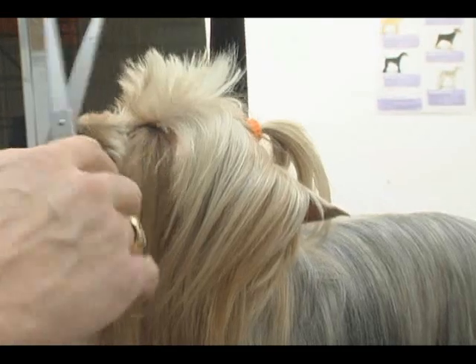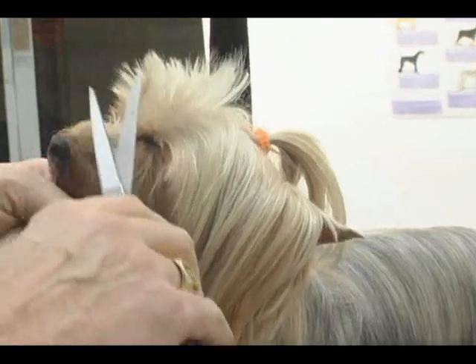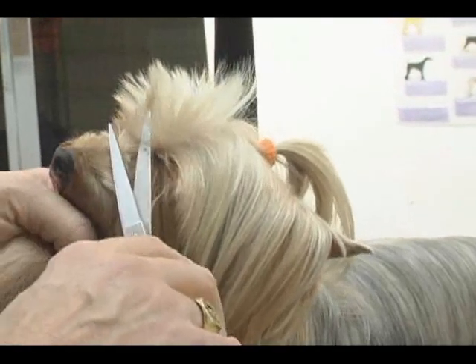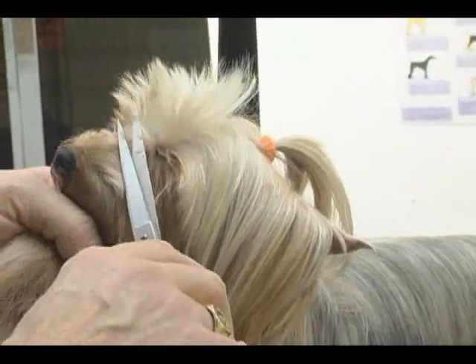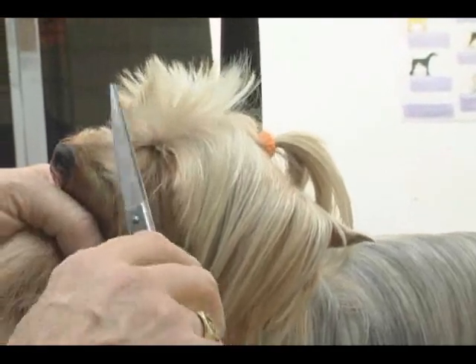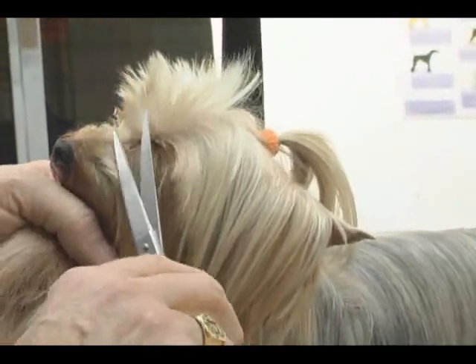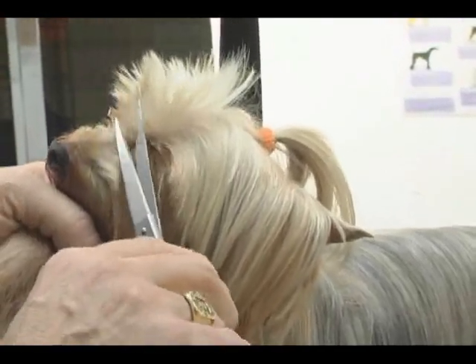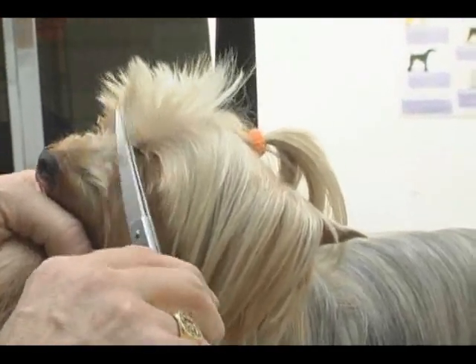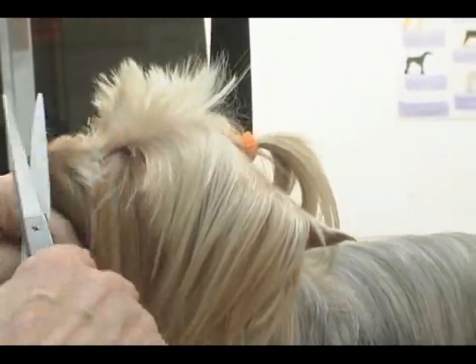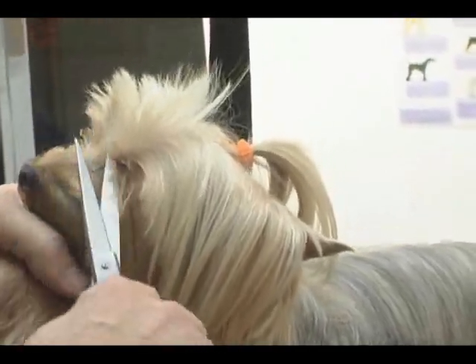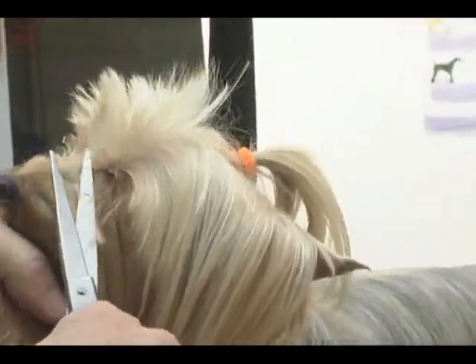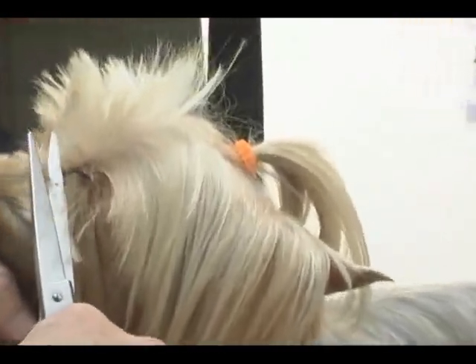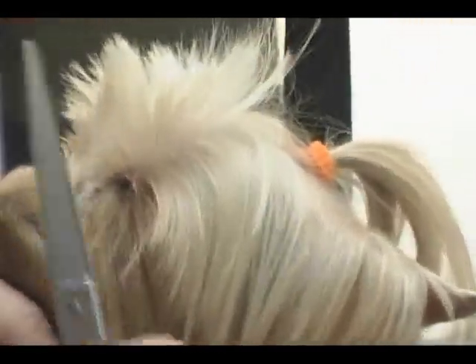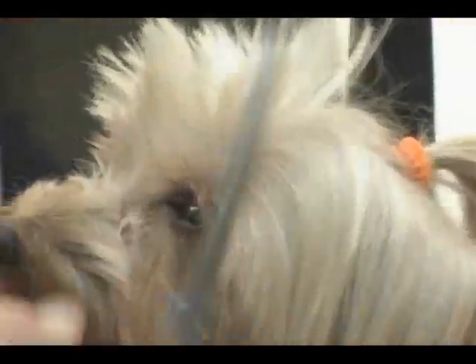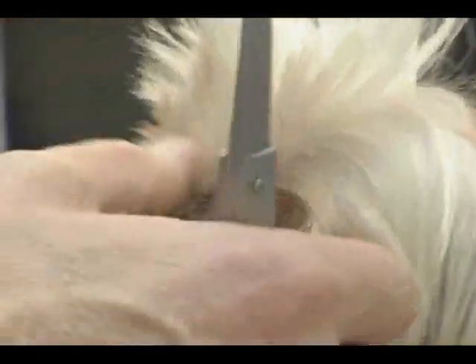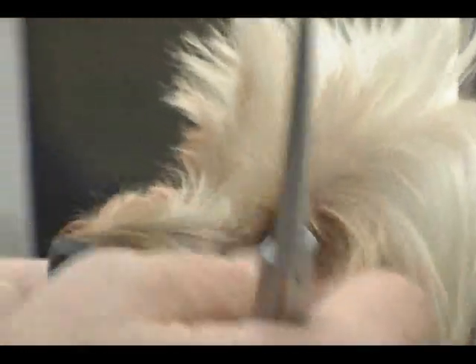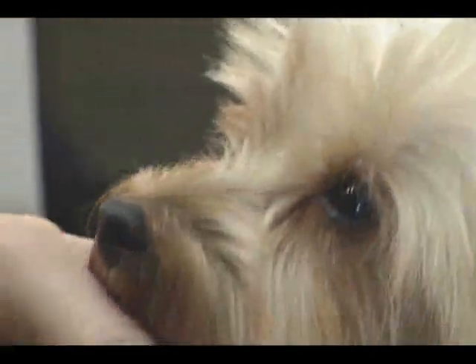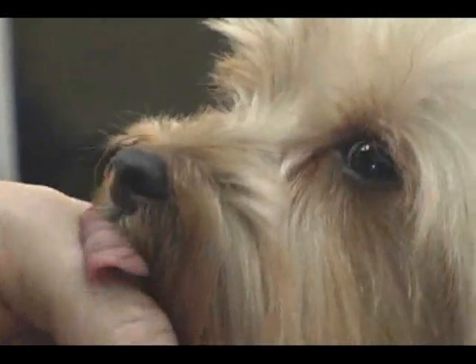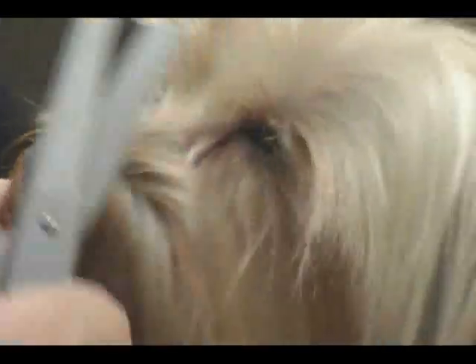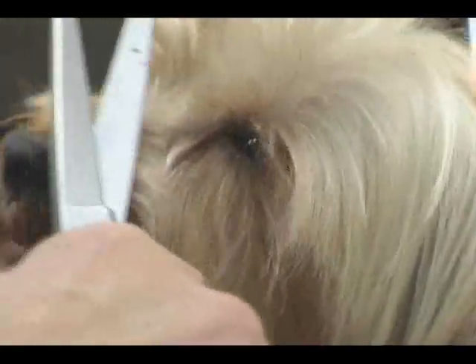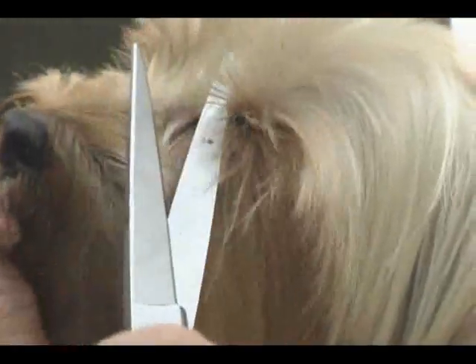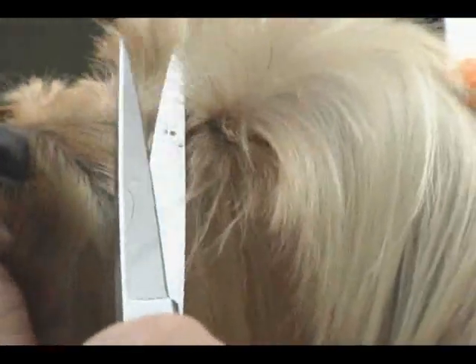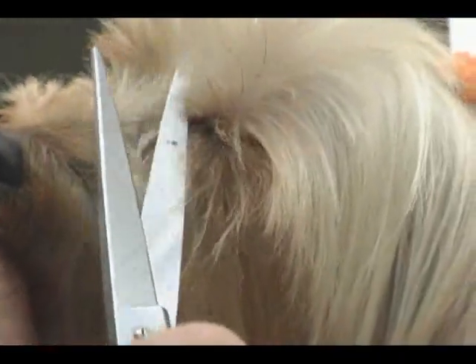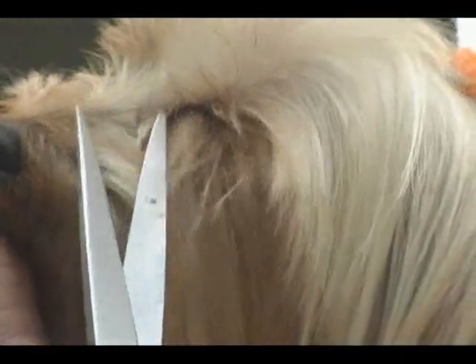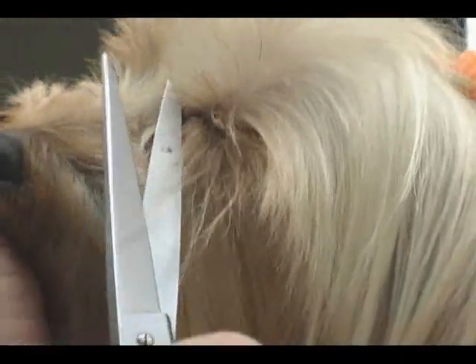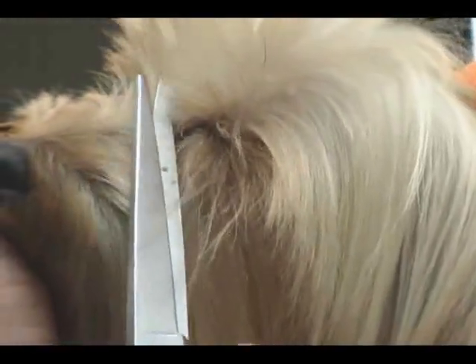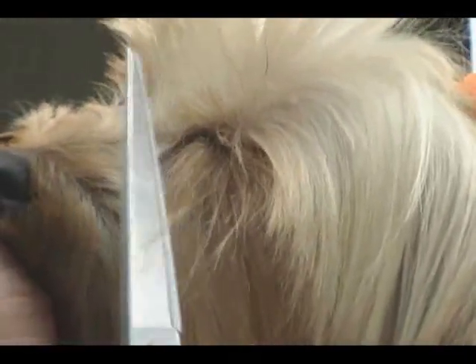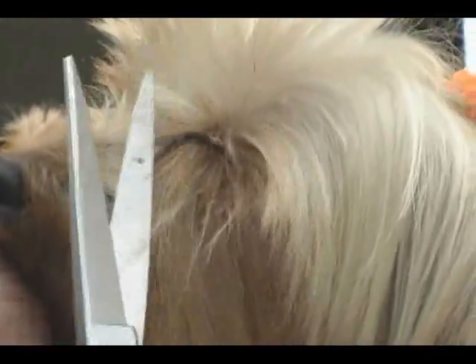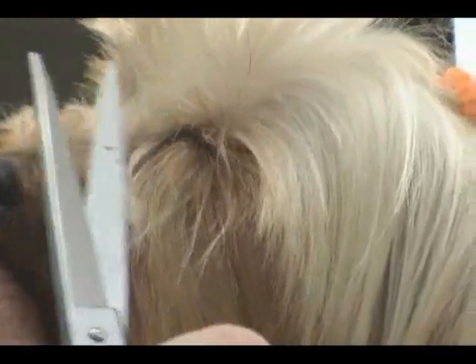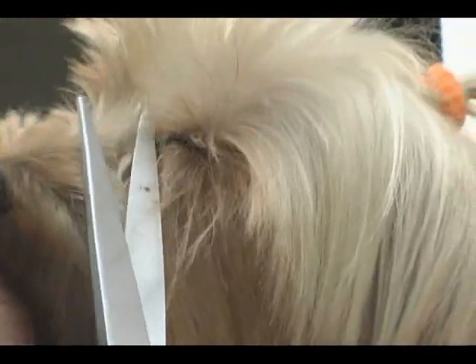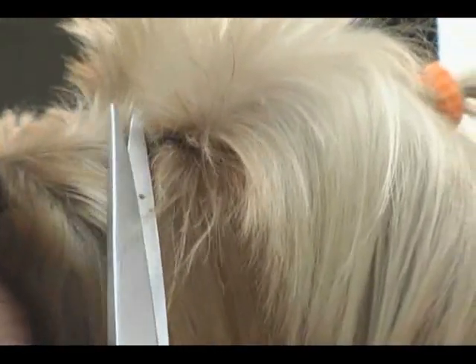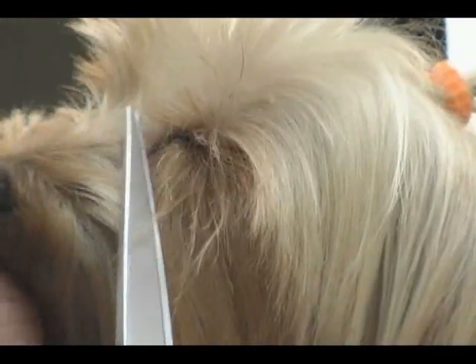If you don't feel comfortable doing this with scissors, you can use like a miniature trimmer just to clean that out right there.